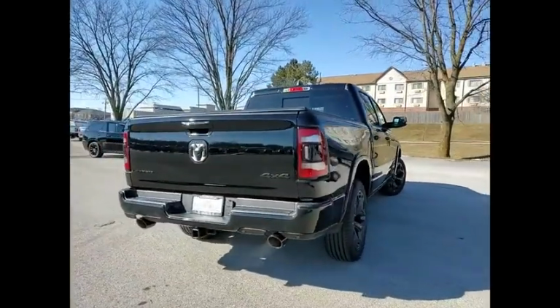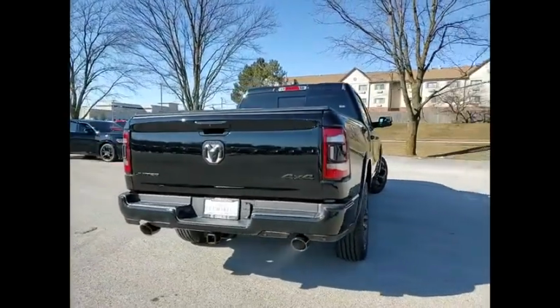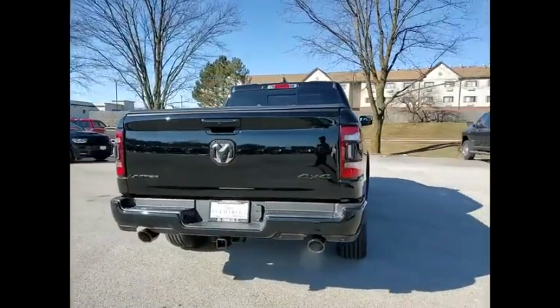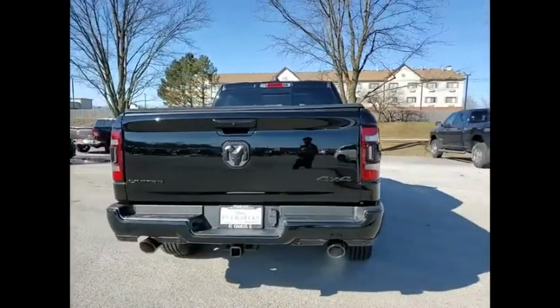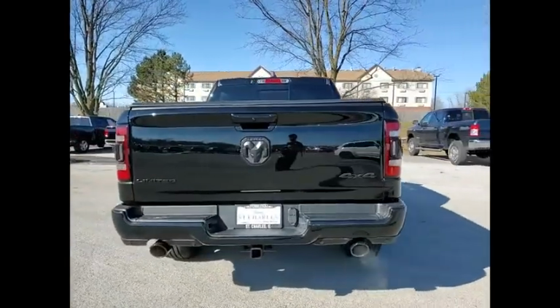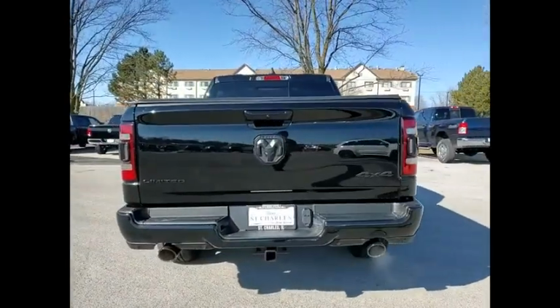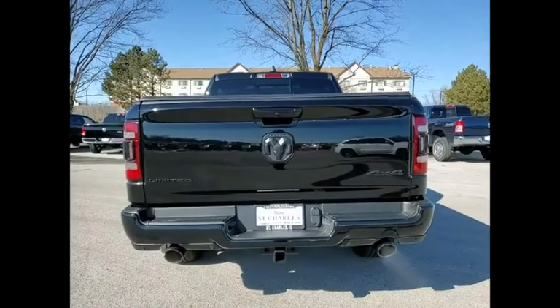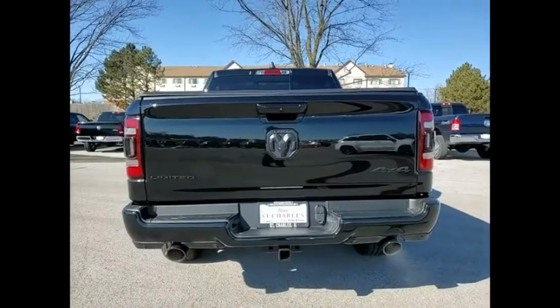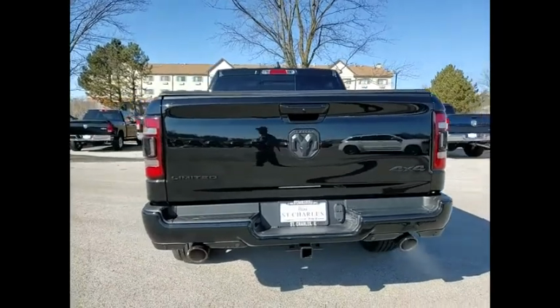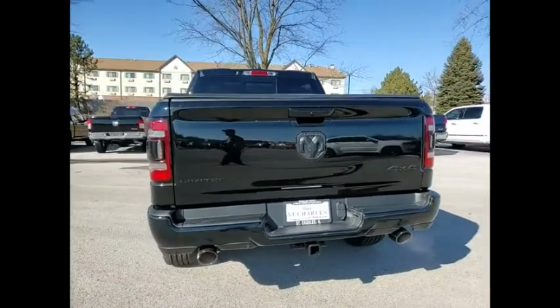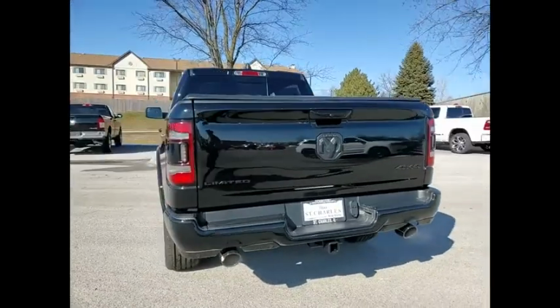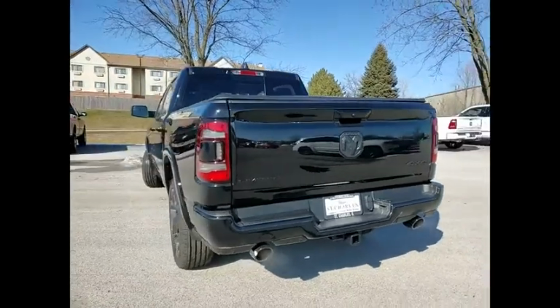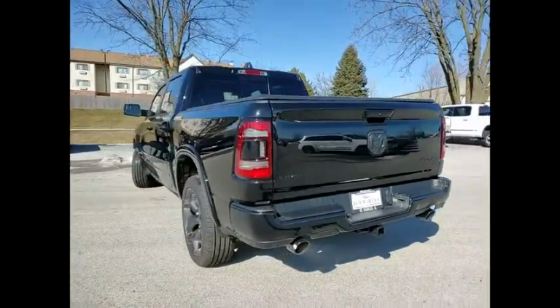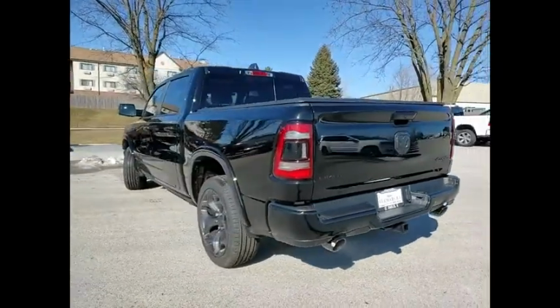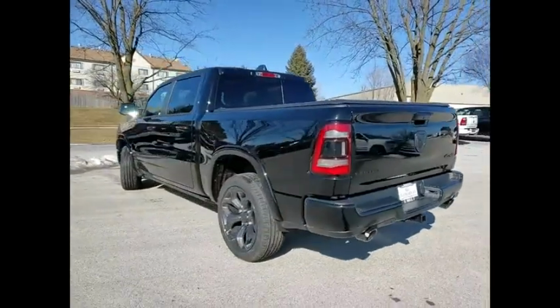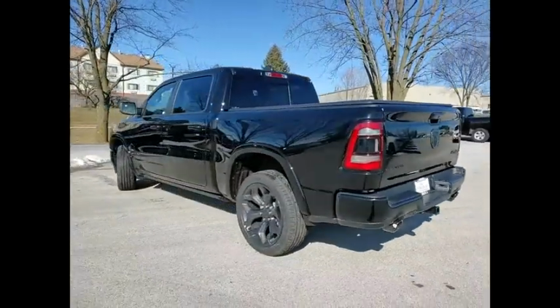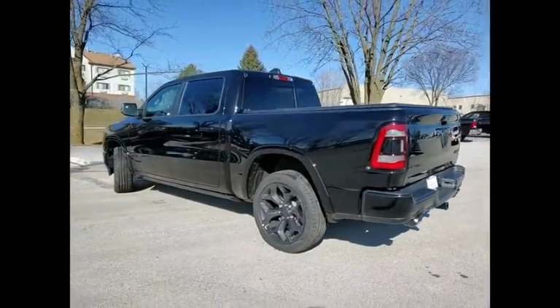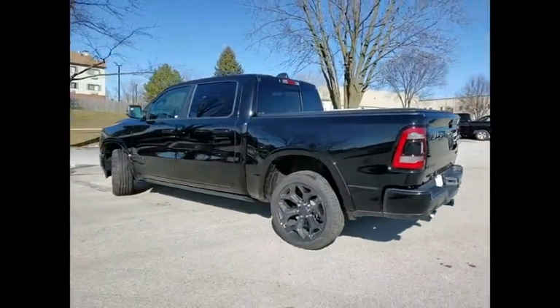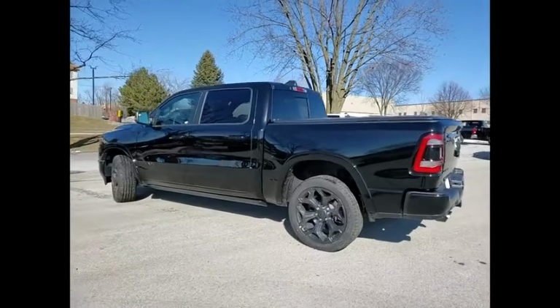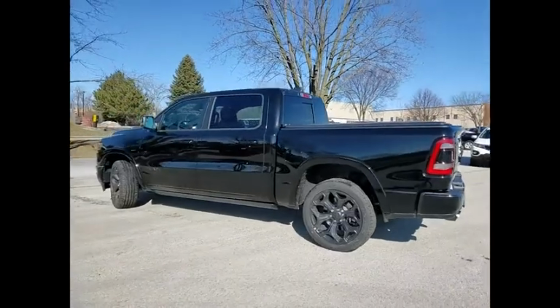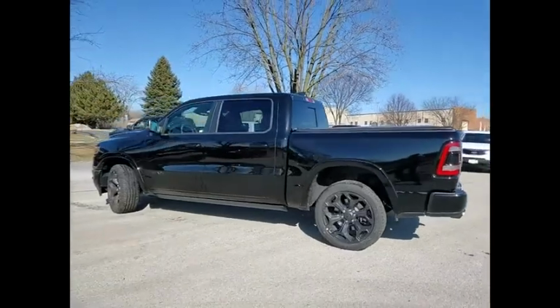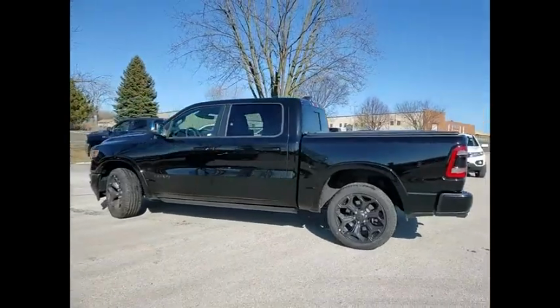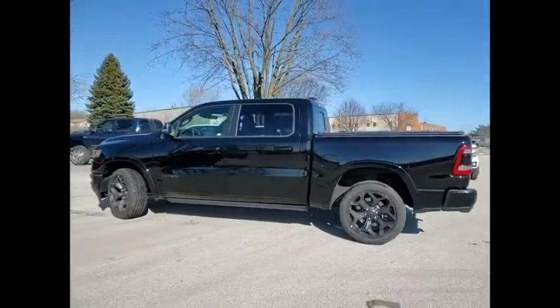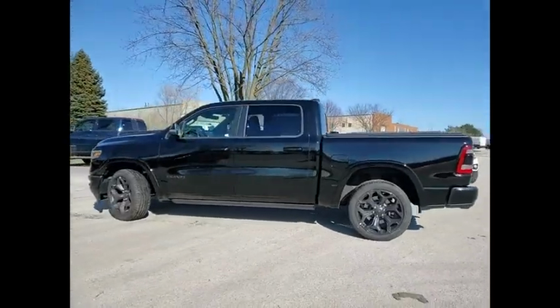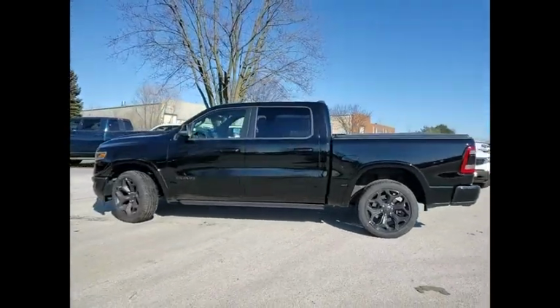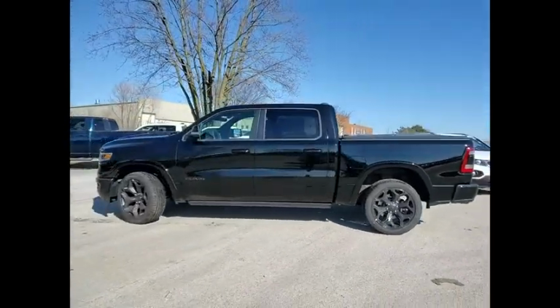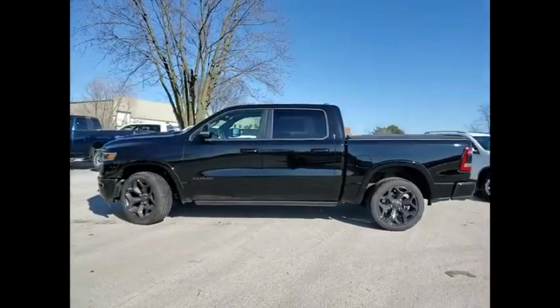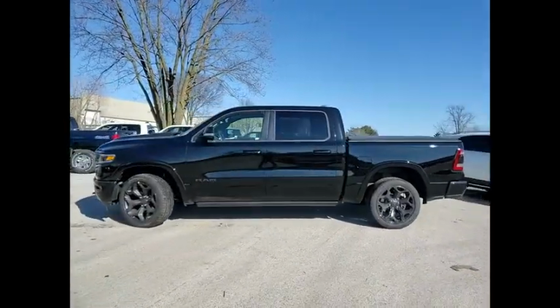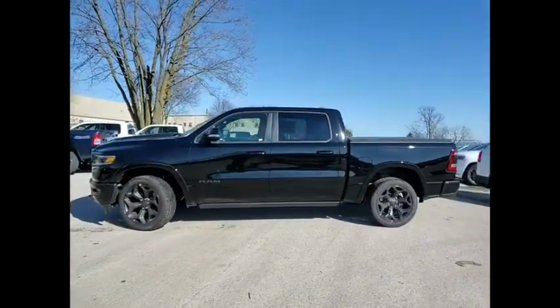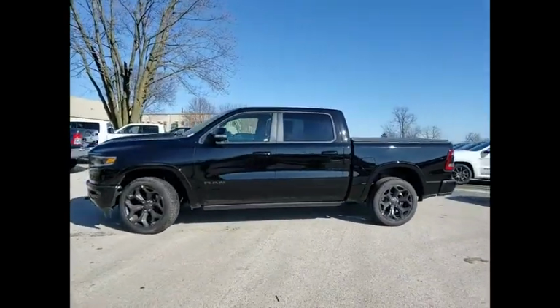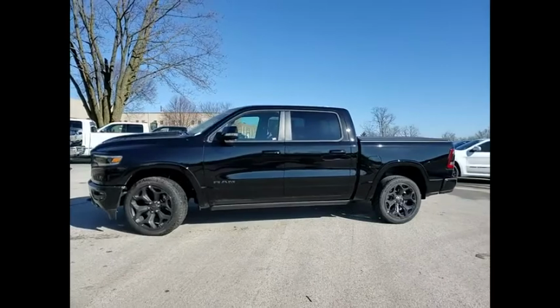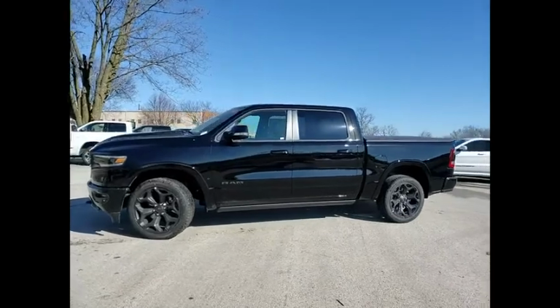Electronic stability control, alloy wheels, brake assist, traction control, remote keyless entry, rear step bumper, fog lights, front wheel independent suspension, rain sensing wipers, speed control.